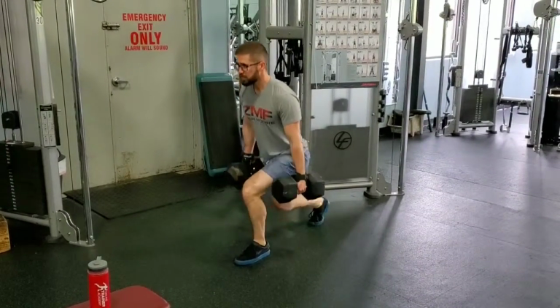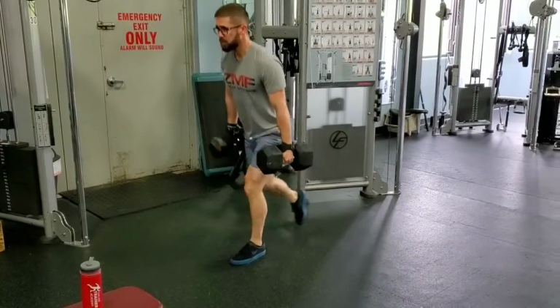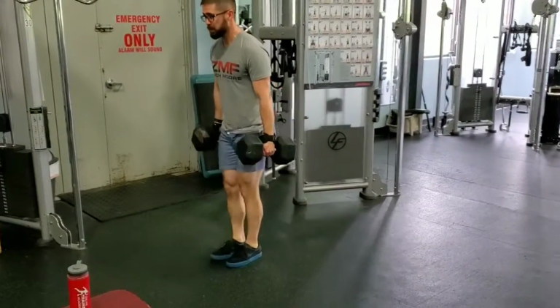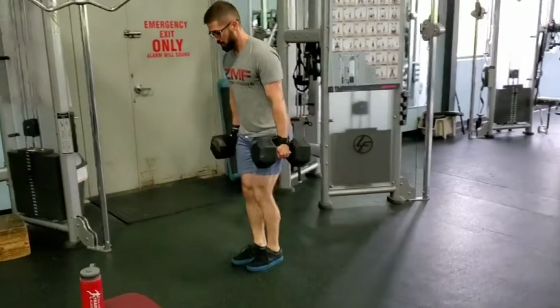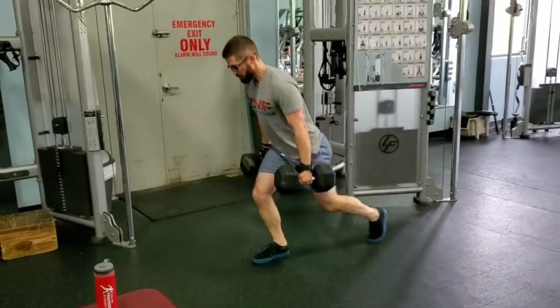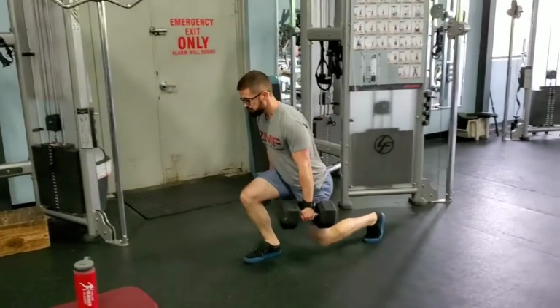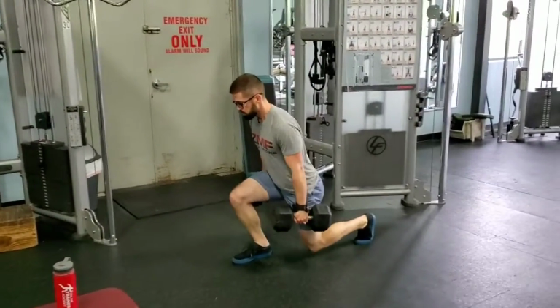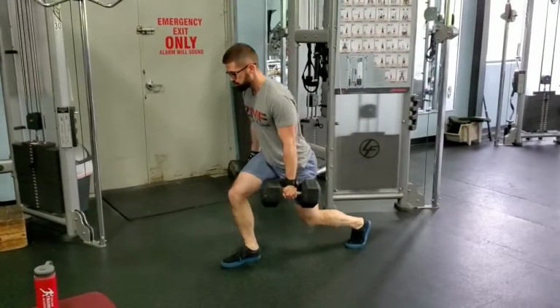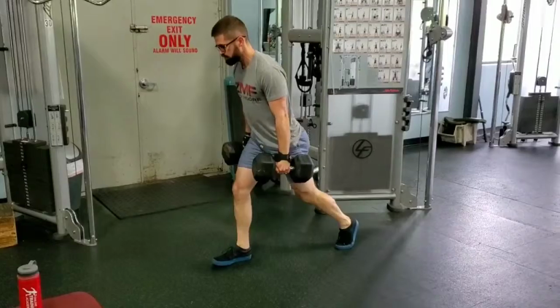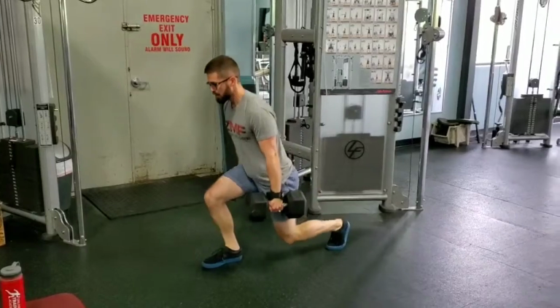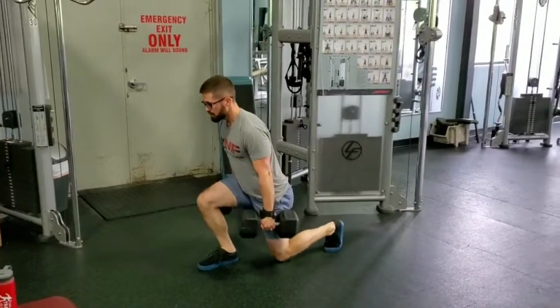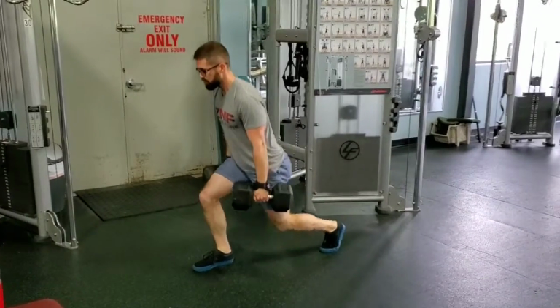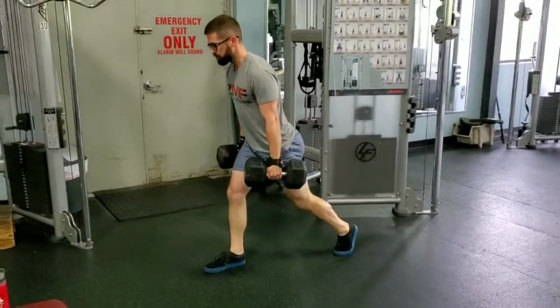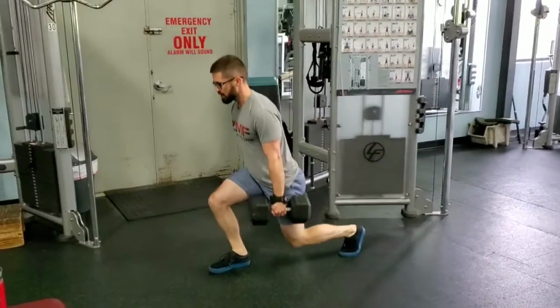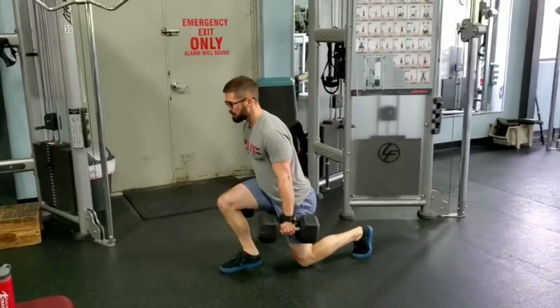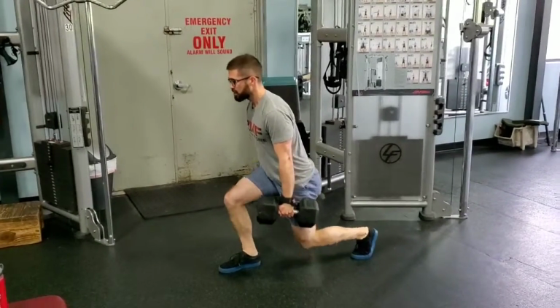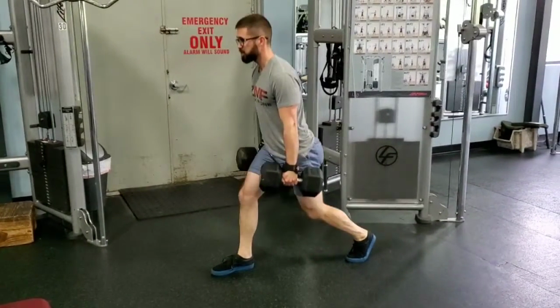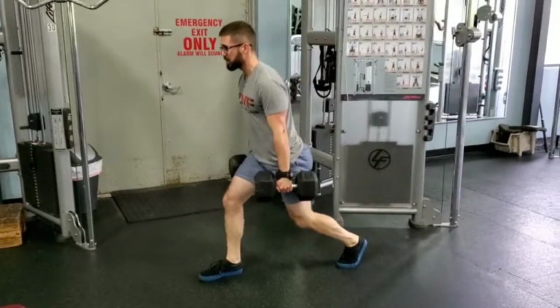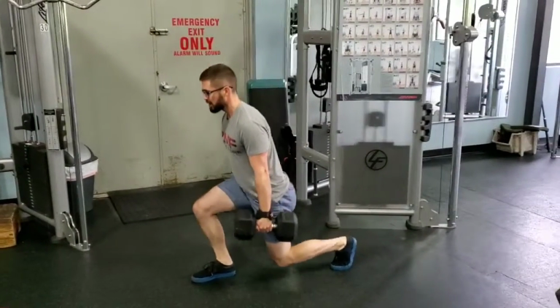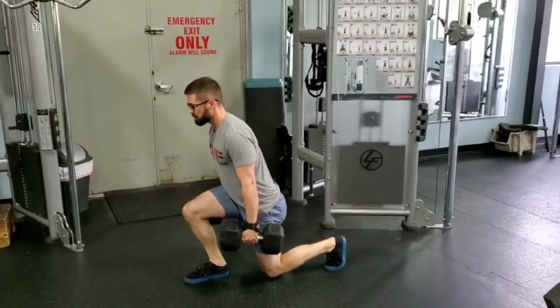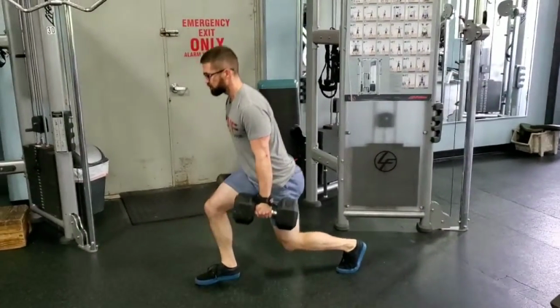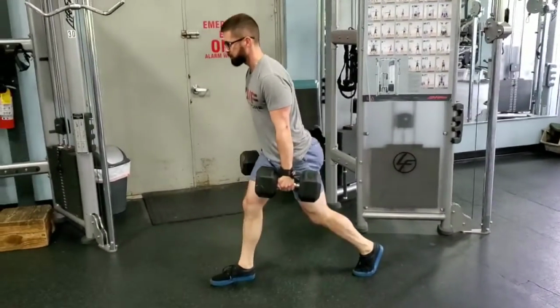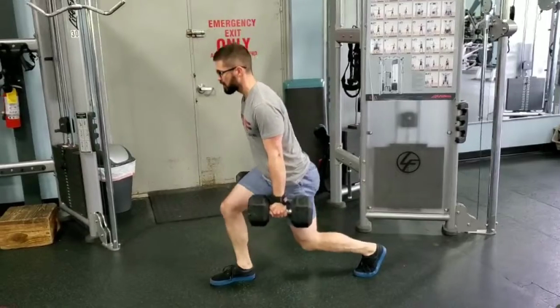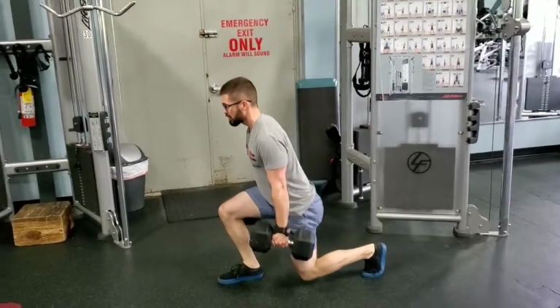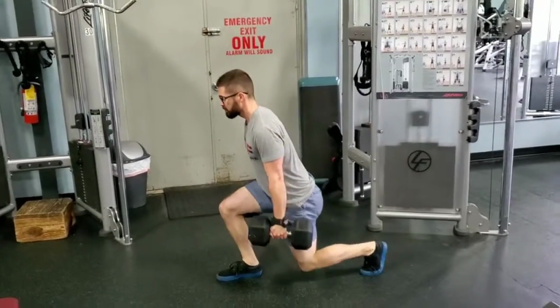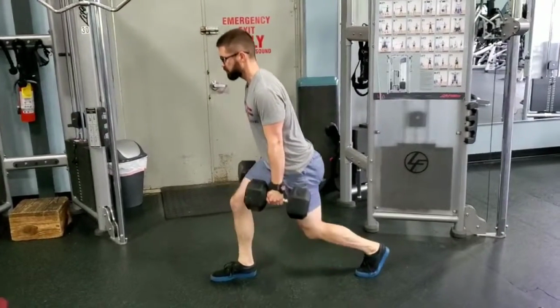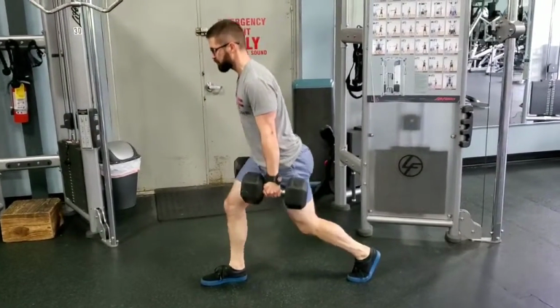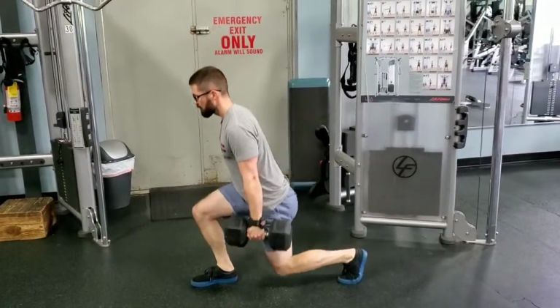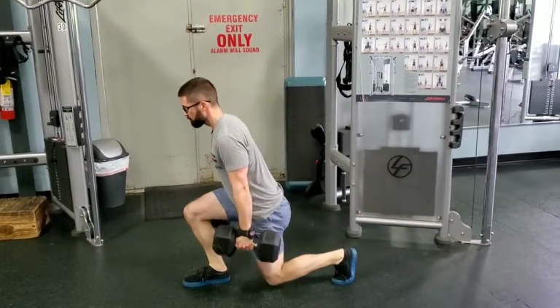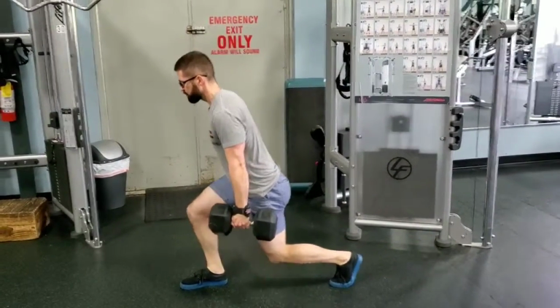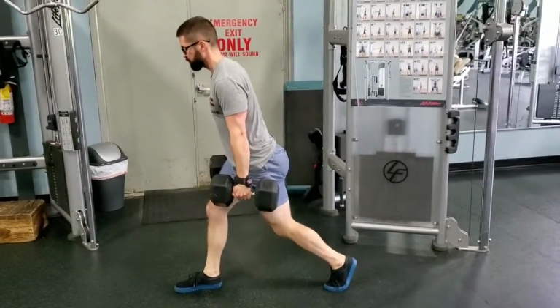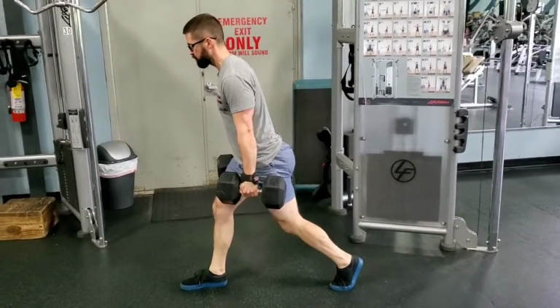You want to try to keep your torso neutral. So even if you're slightly leaning forward, it should be a flat back. And again, you want to drop straight up and down and keep your feet balanced.